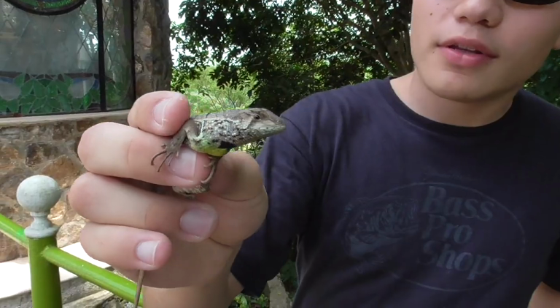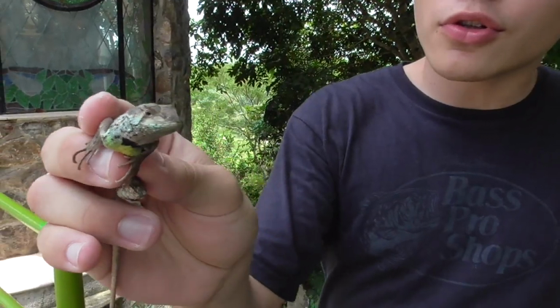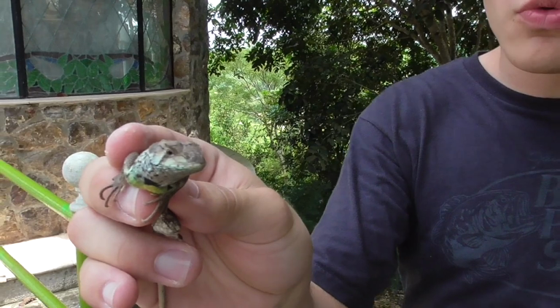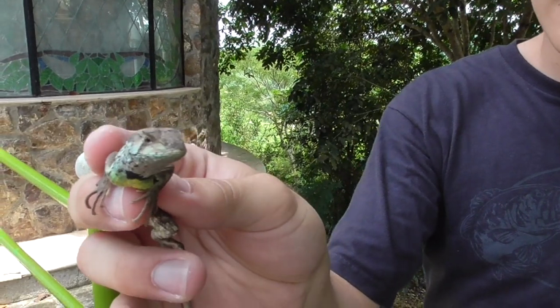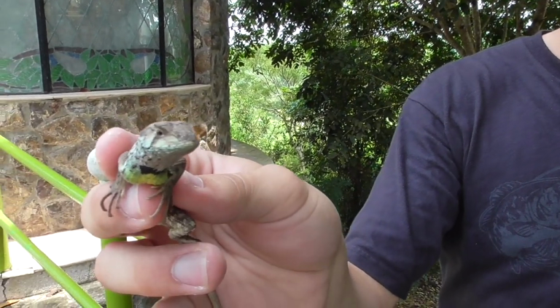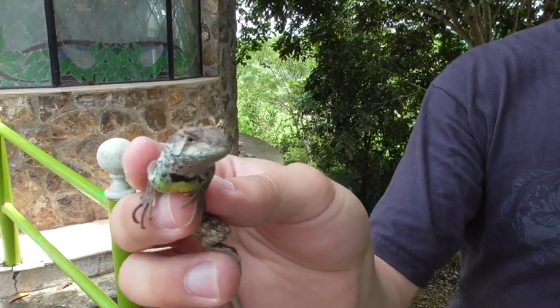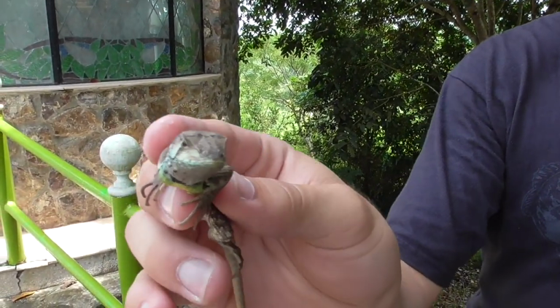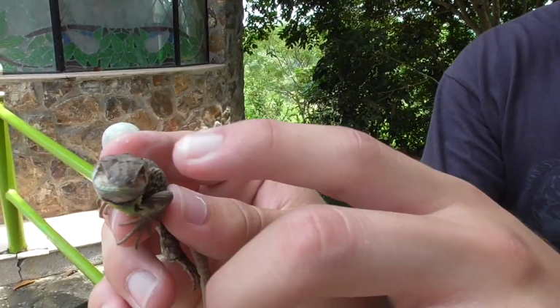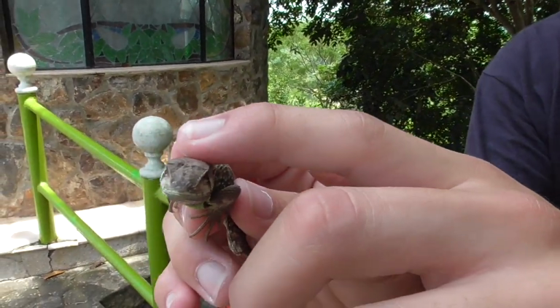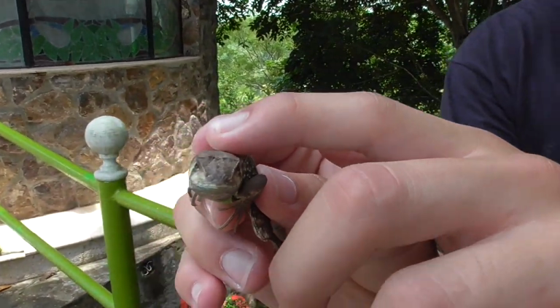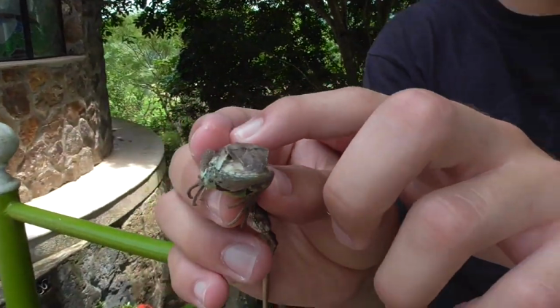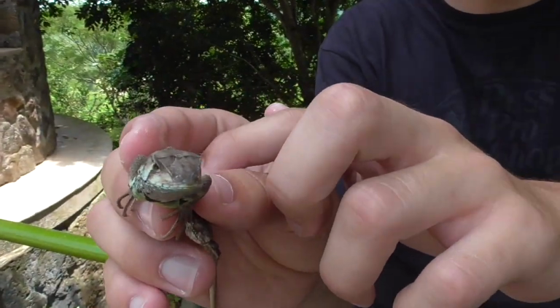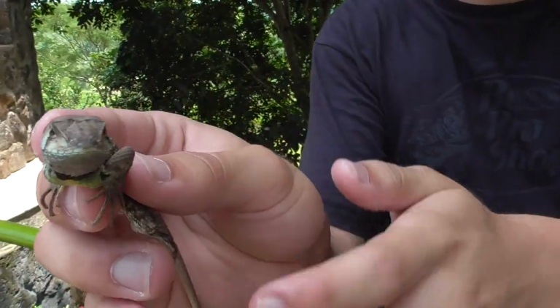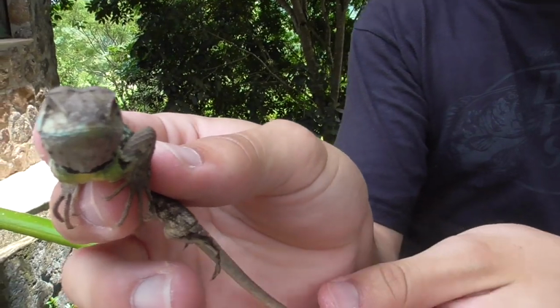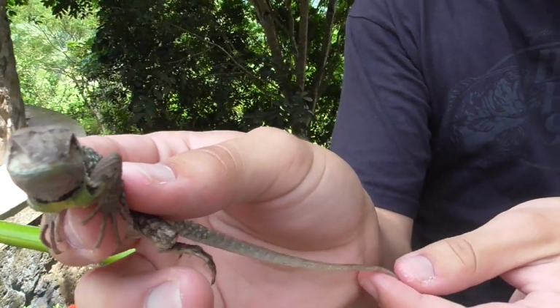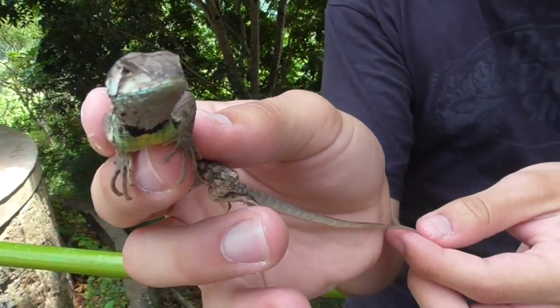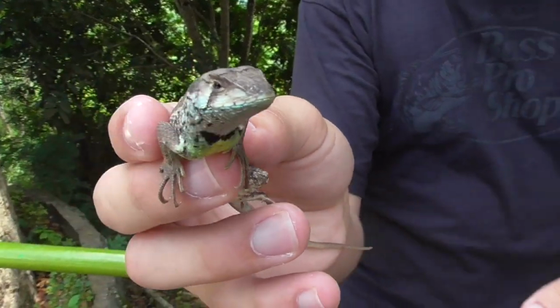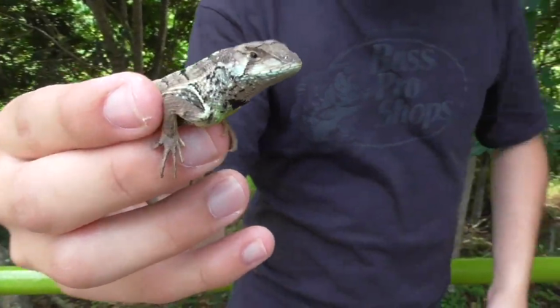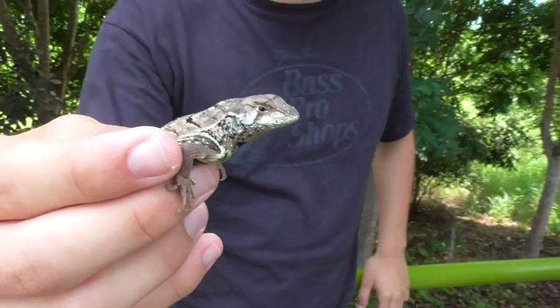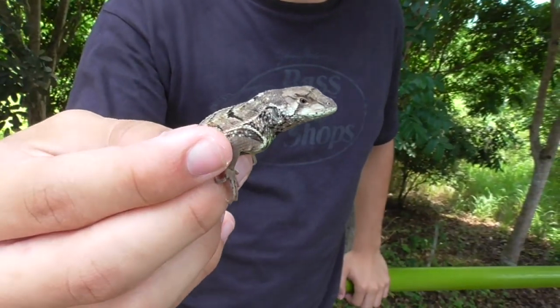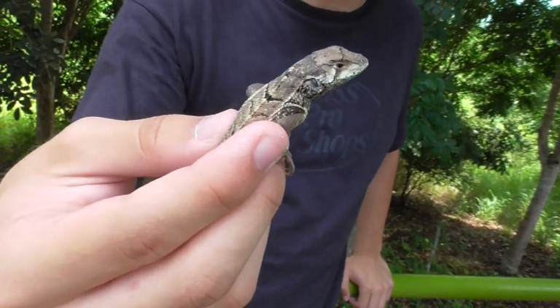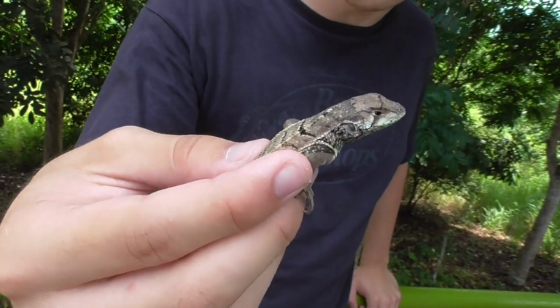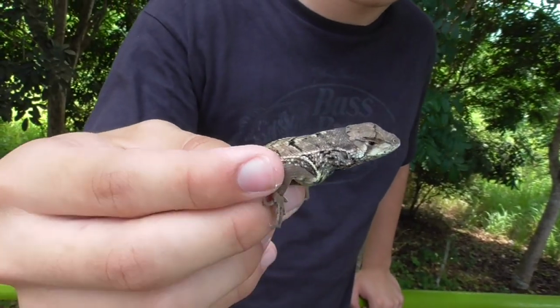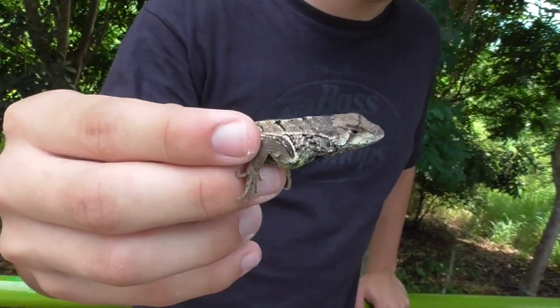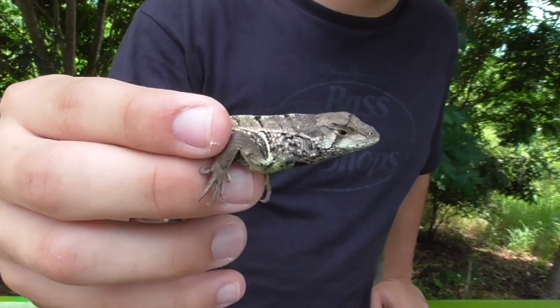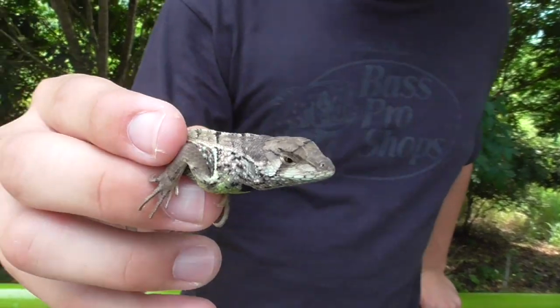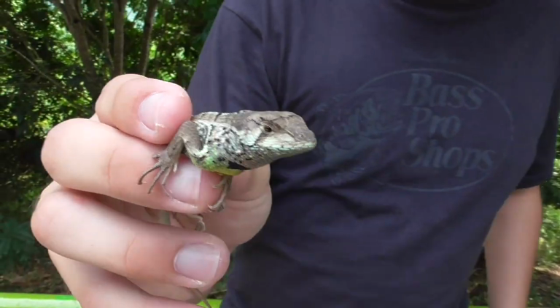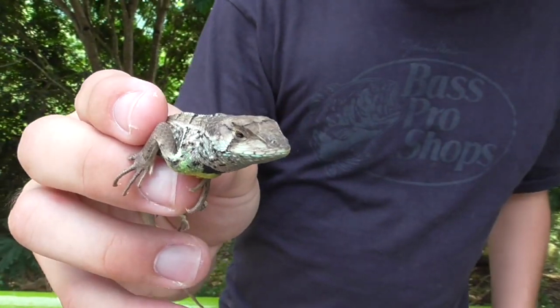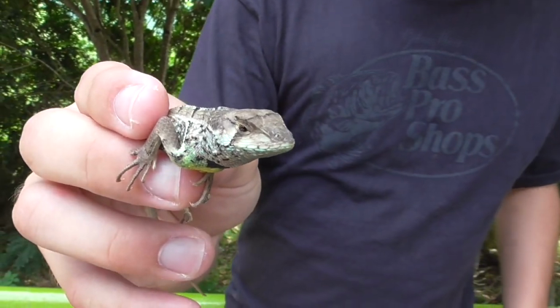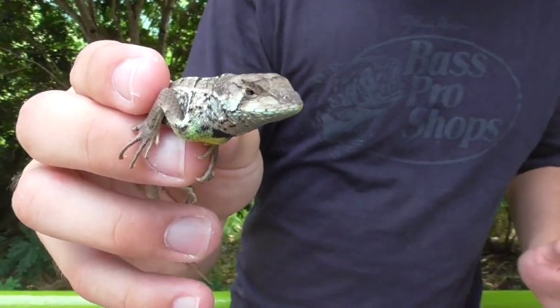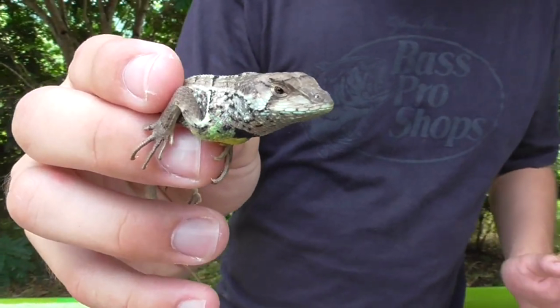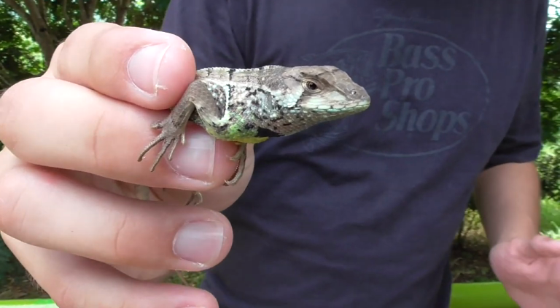These lizards are called Whirltail Iguanas, but even though they also have this tiny ridge of spikes running along their back, they're not really iguanas. They're leaf lizards. This particular species is the Iridescent Whirltail Iguana.